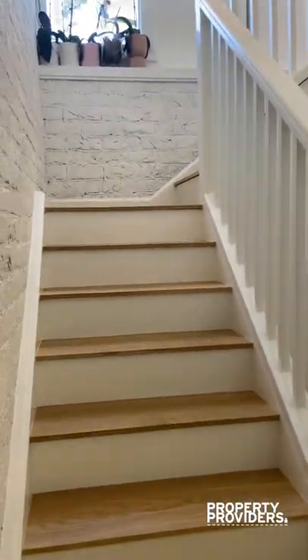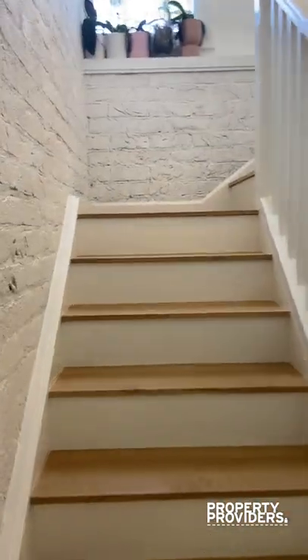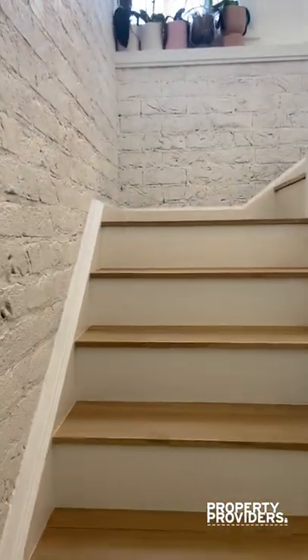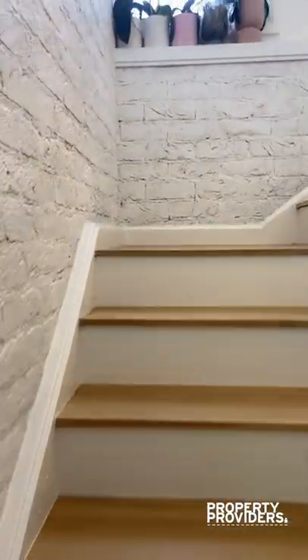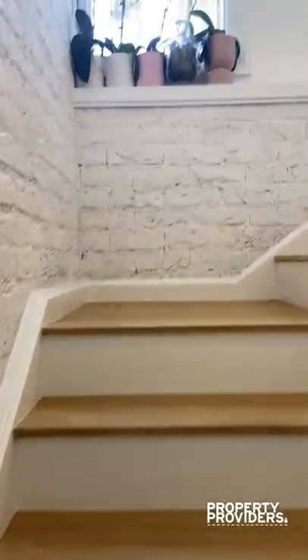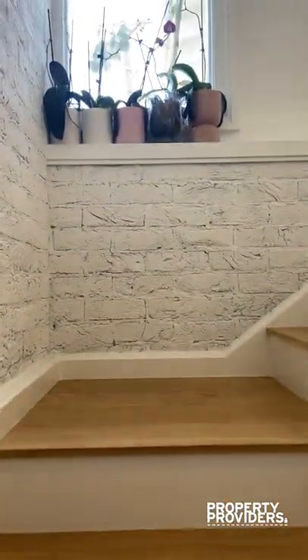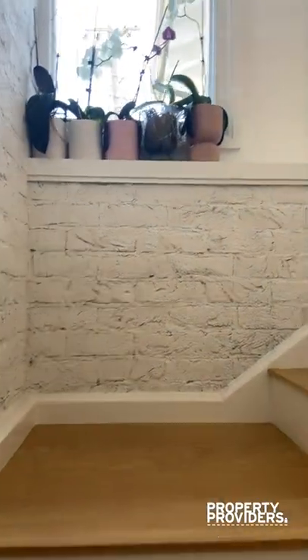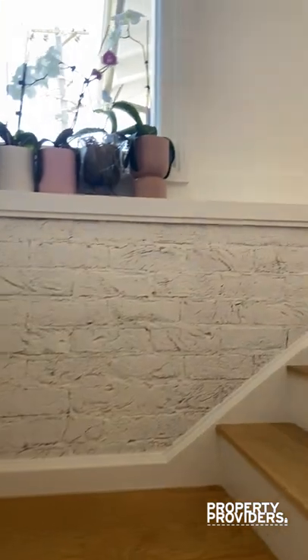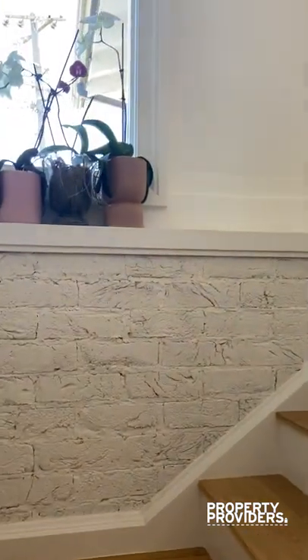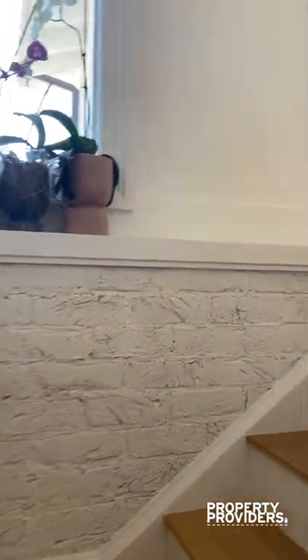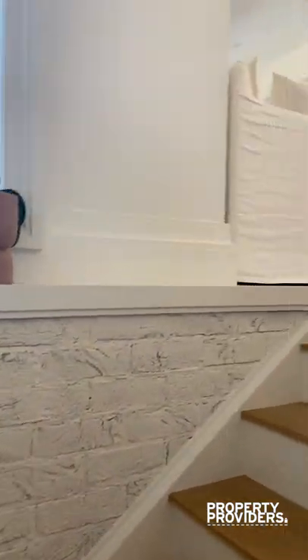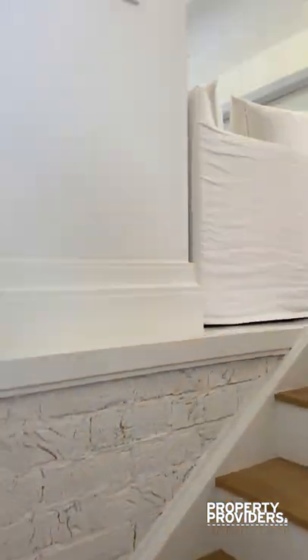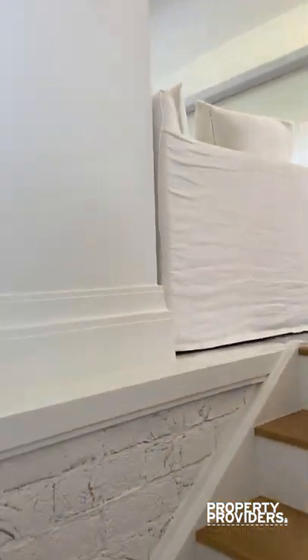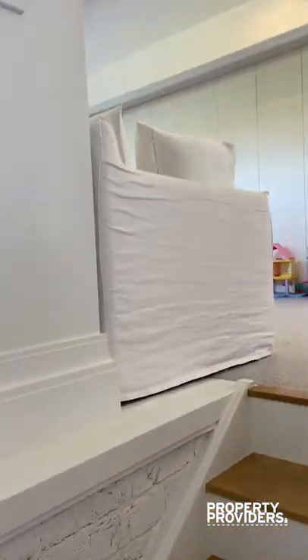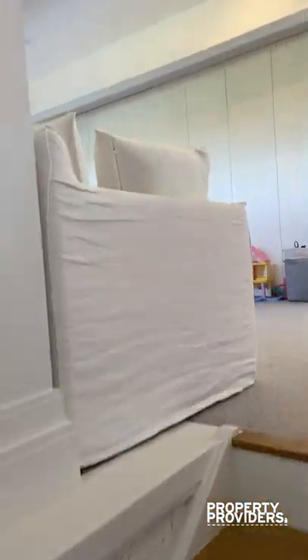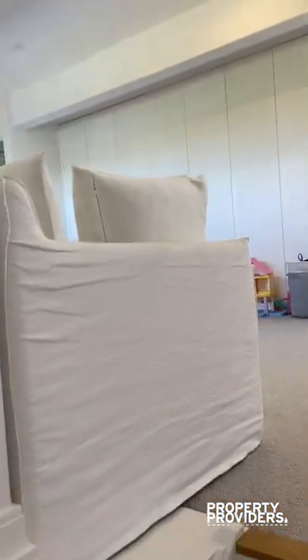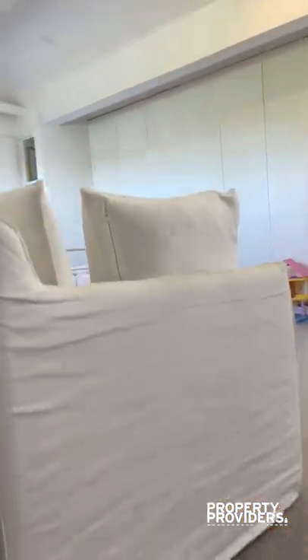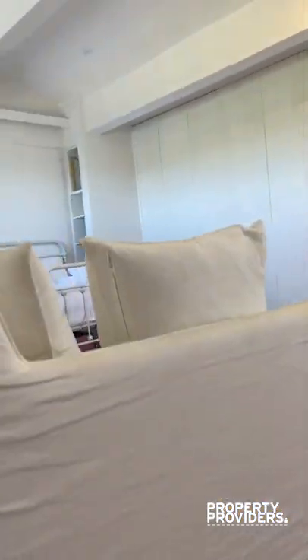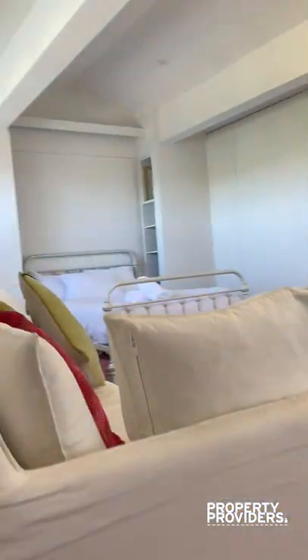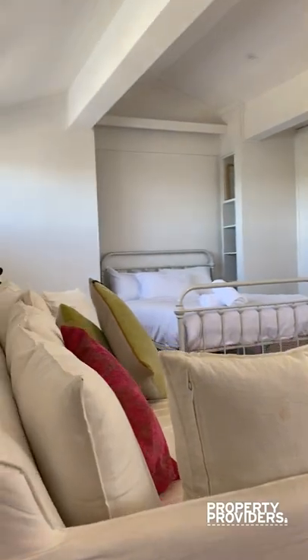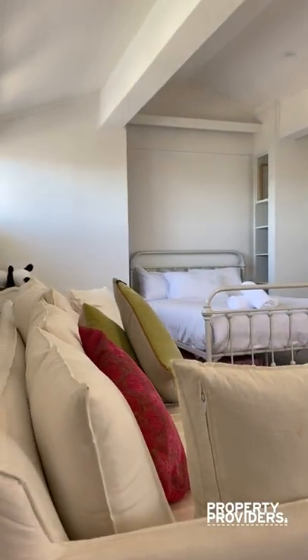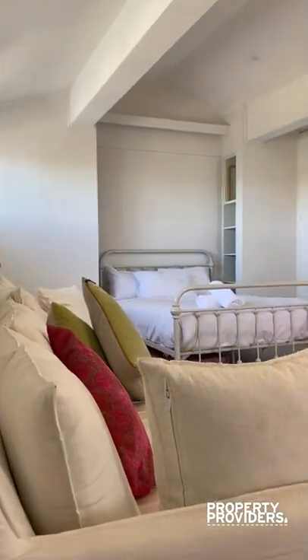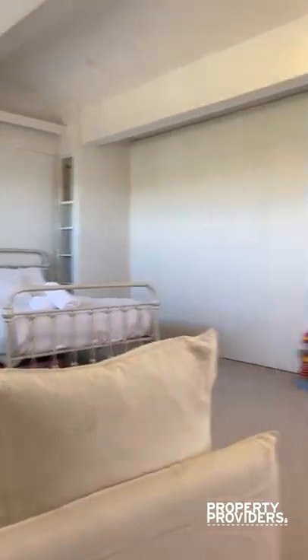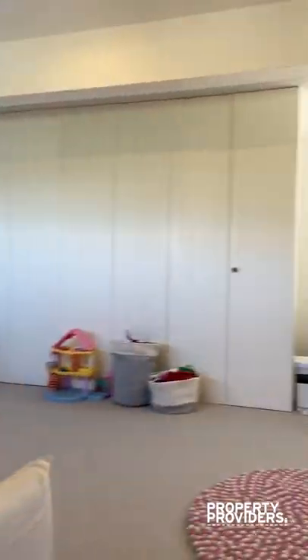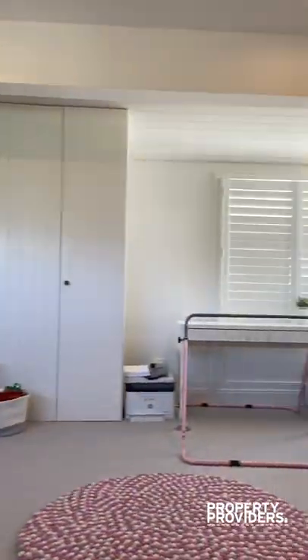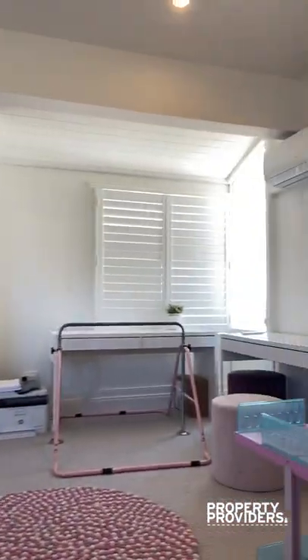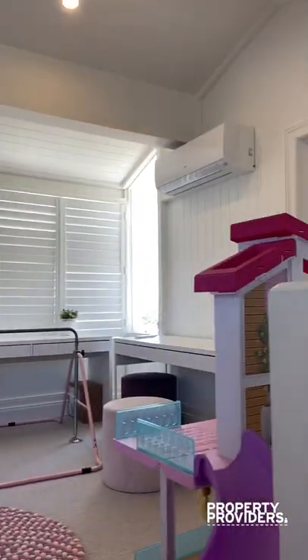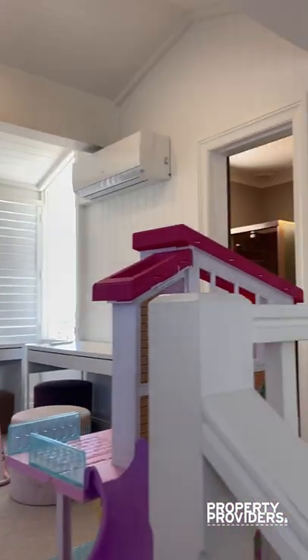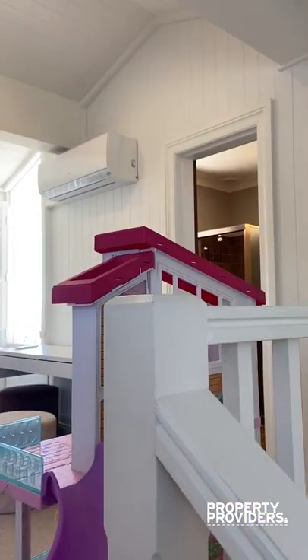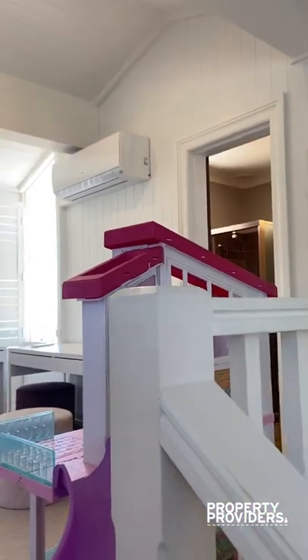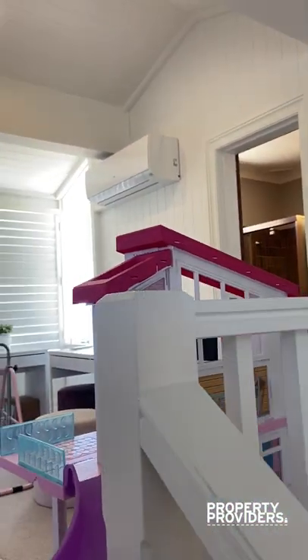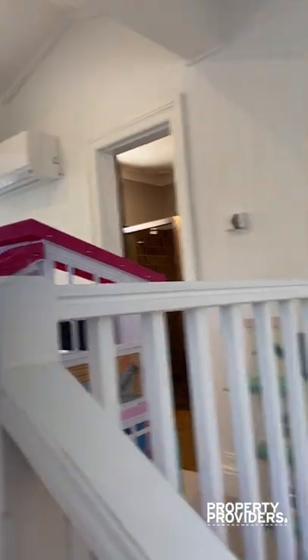Up here, you have your first bedroom. It's a little bit secluded, which is nice — if you wanted a teenager's retreat, they can hang out here. There's air conditioning and a separate bathroom over there.